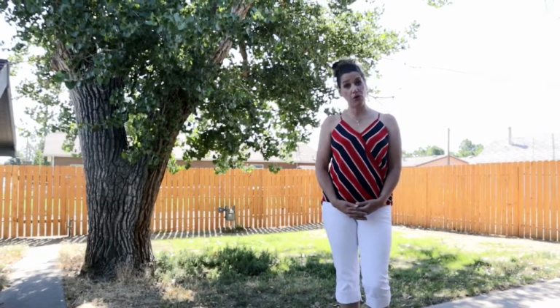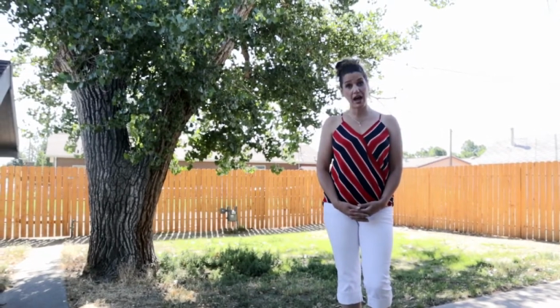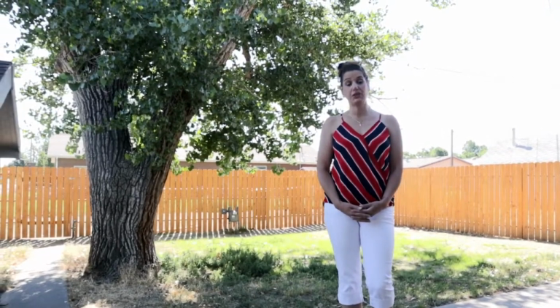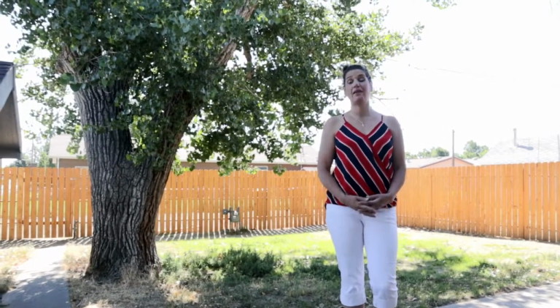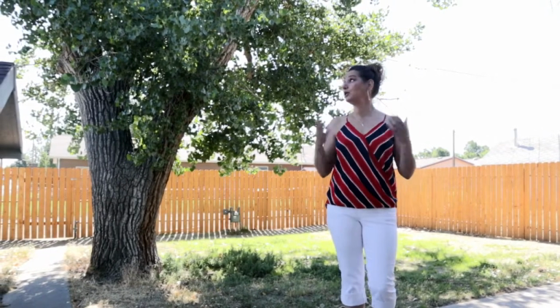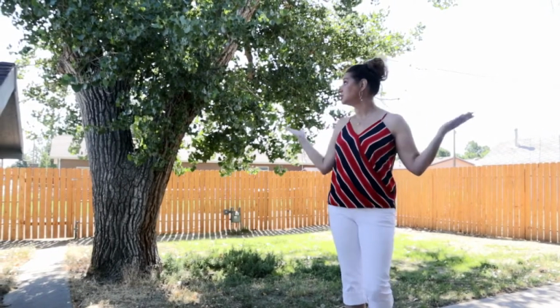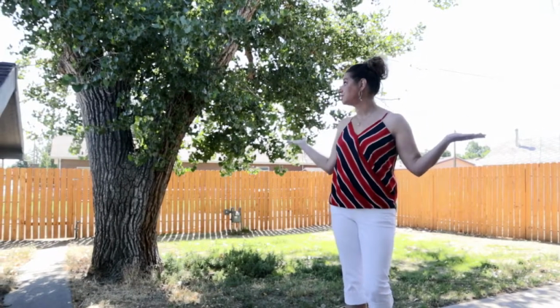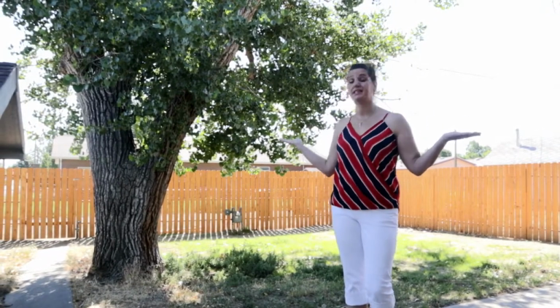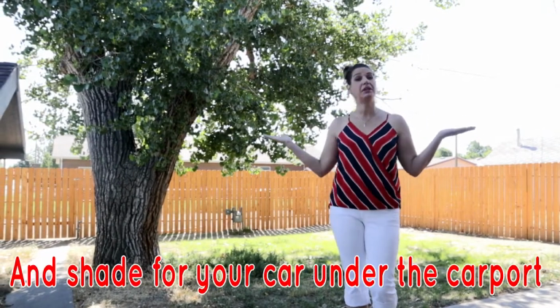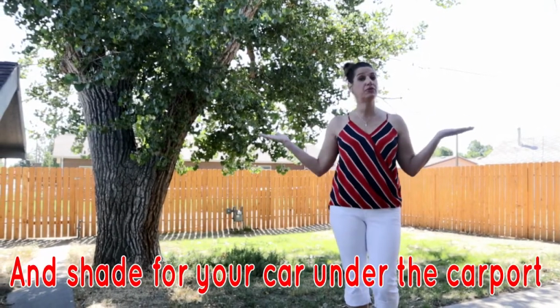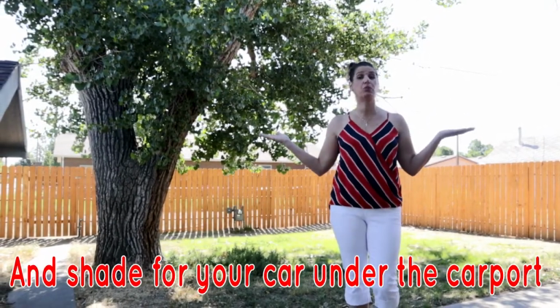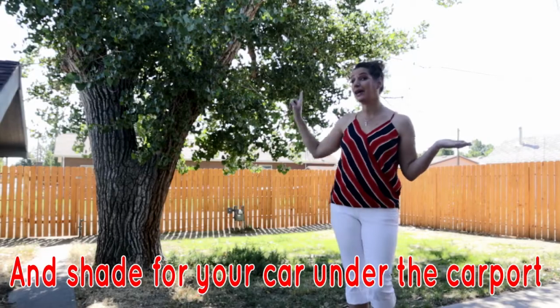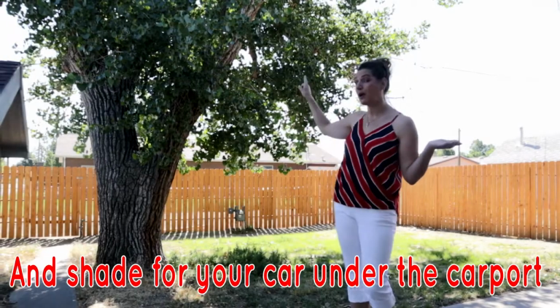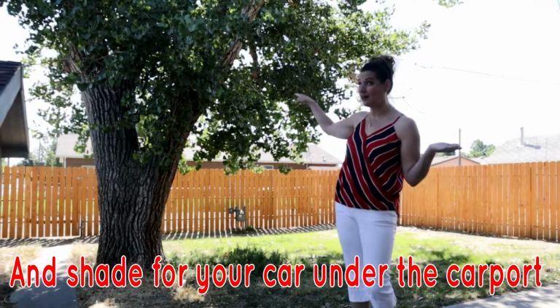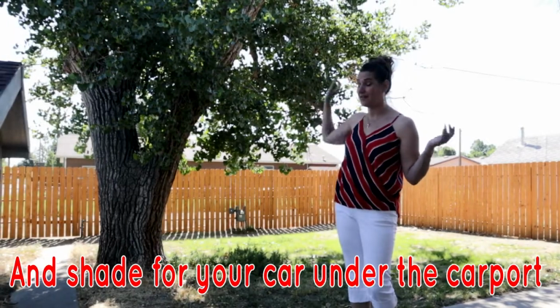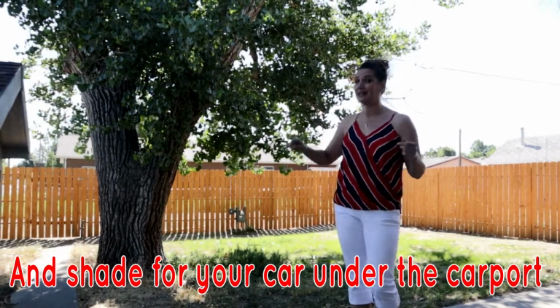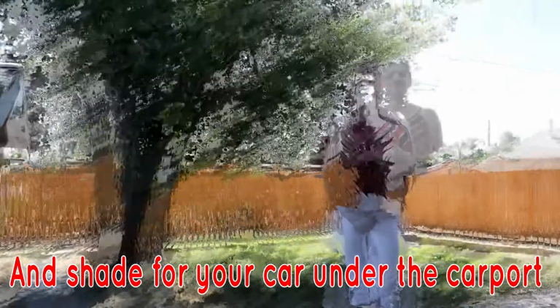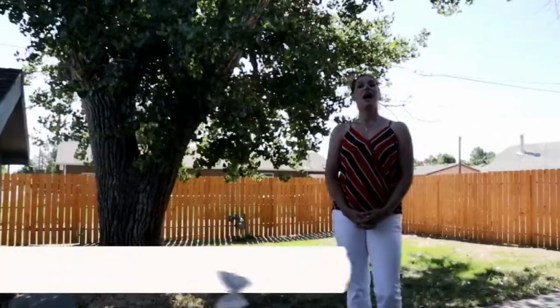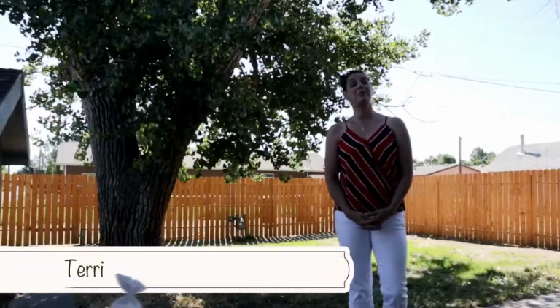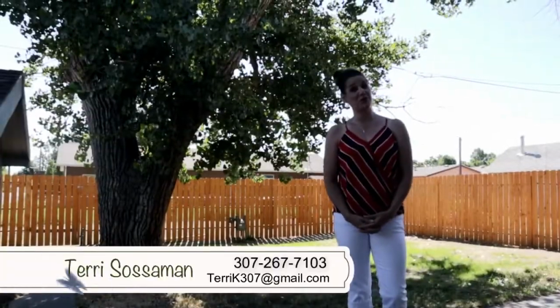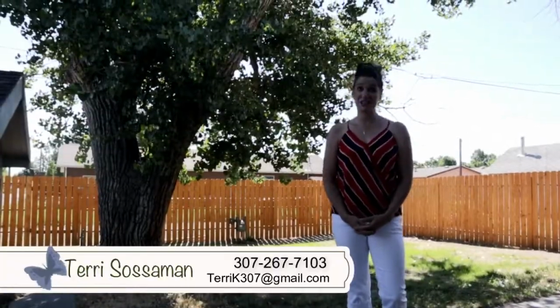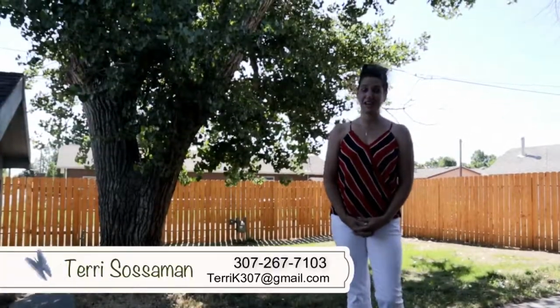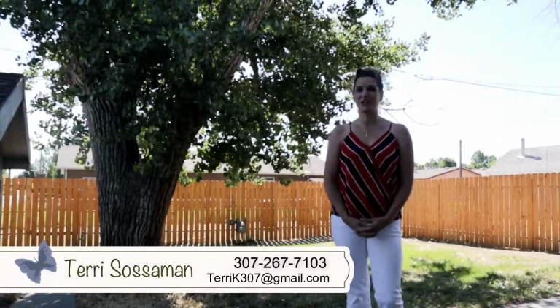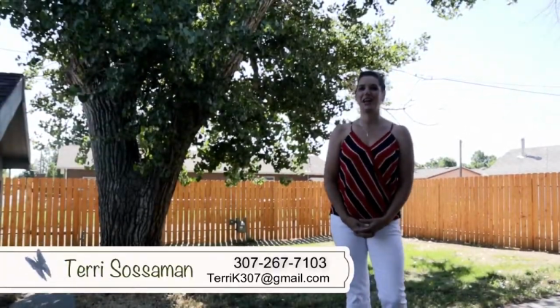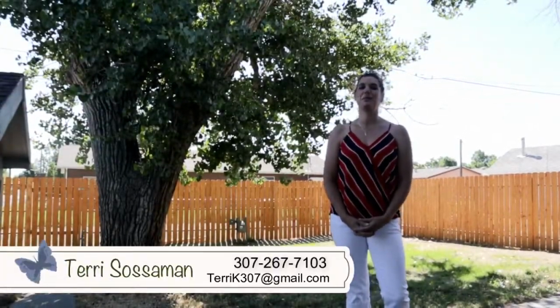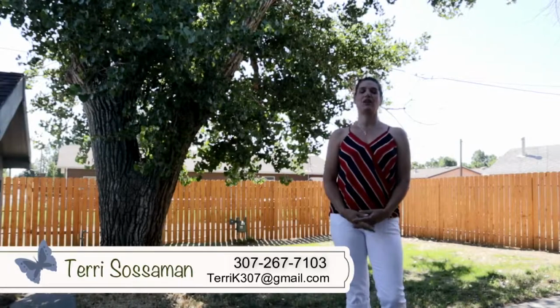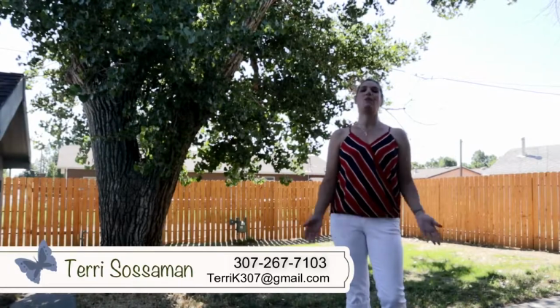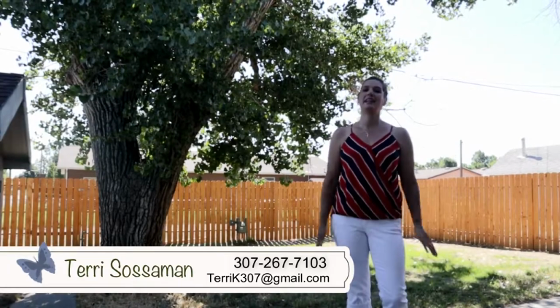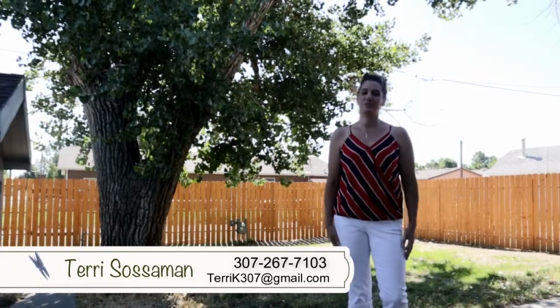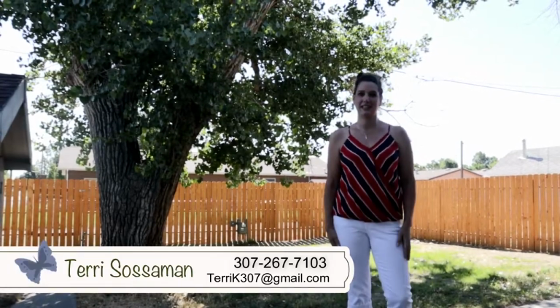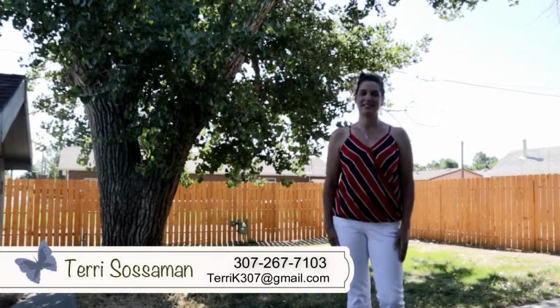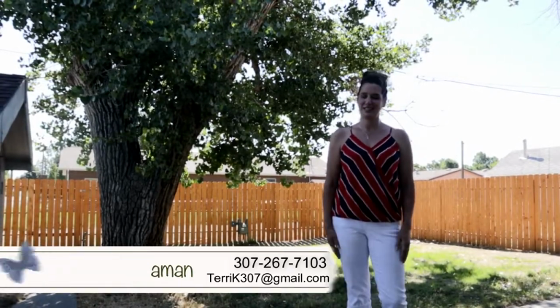We have beautiful shade trees and plenty of room with extra parking off the alley. Remember, we want you to love where you live, so make it a great home buying and home selling day. See you soon.